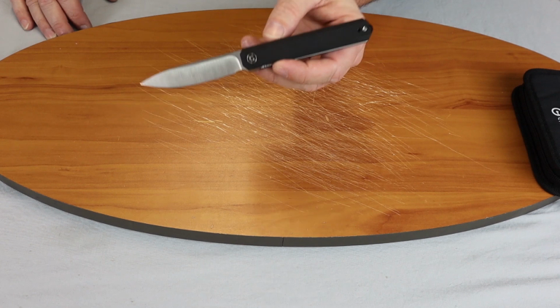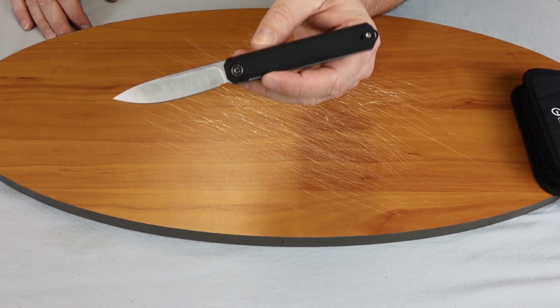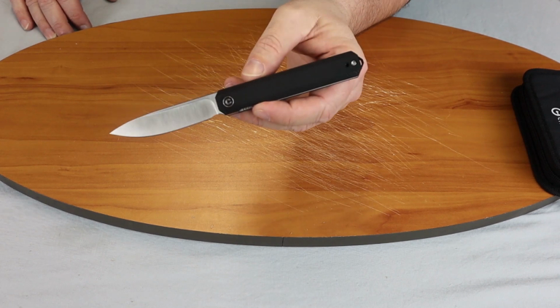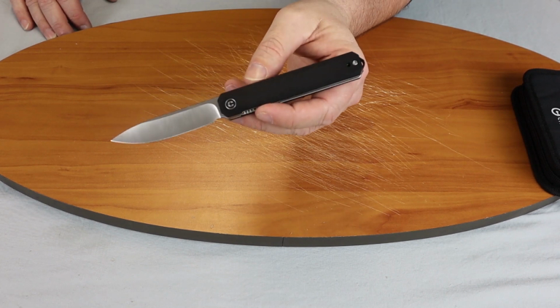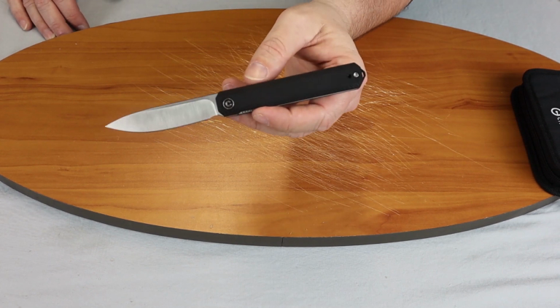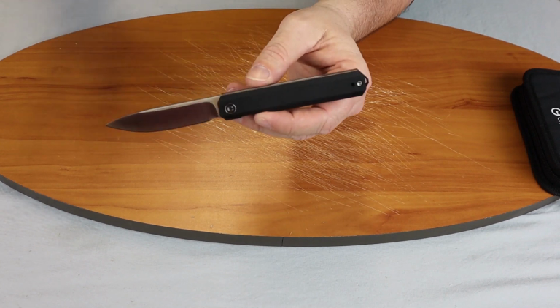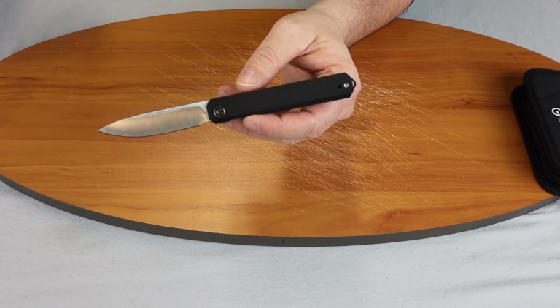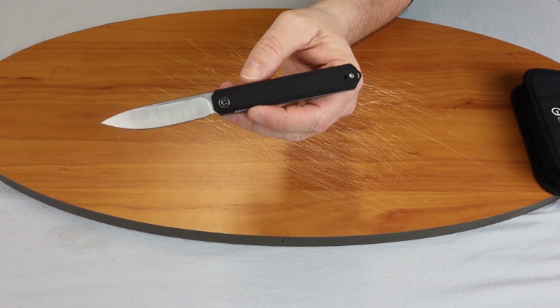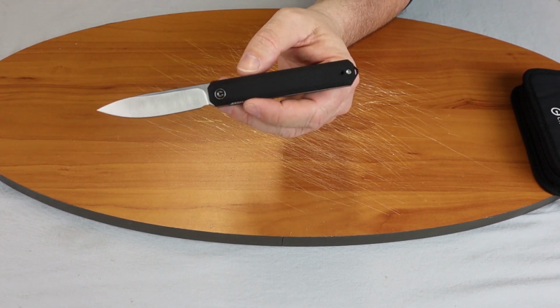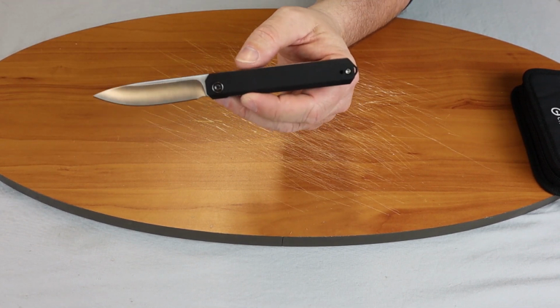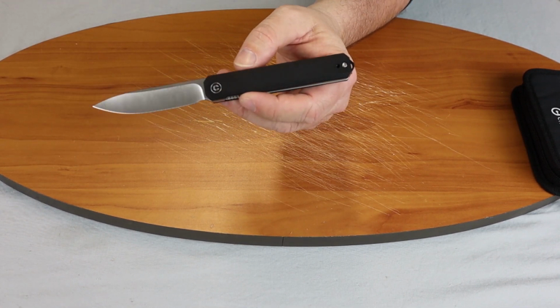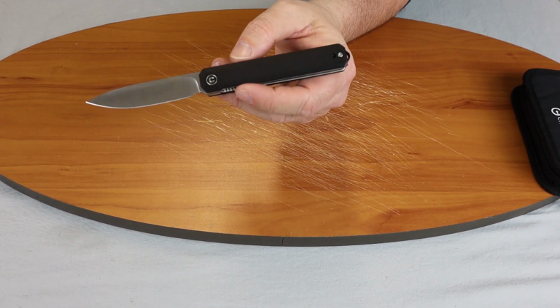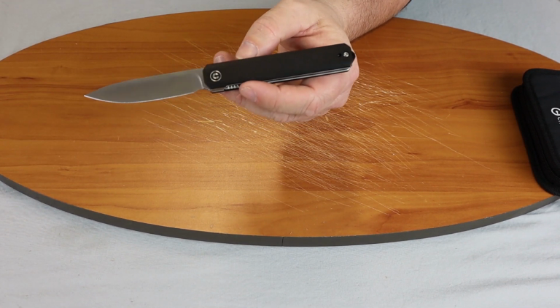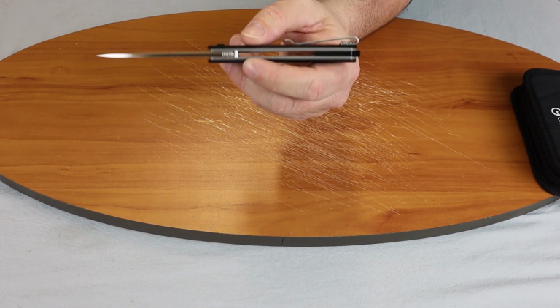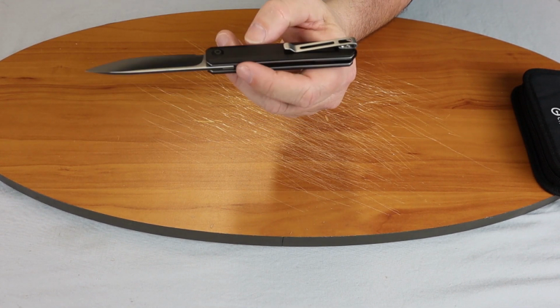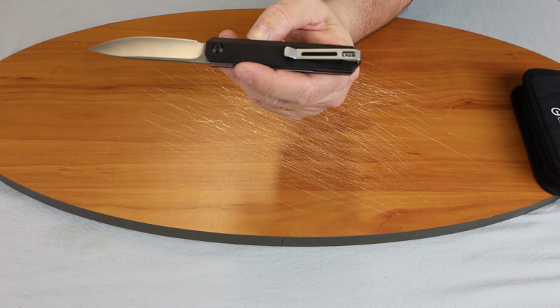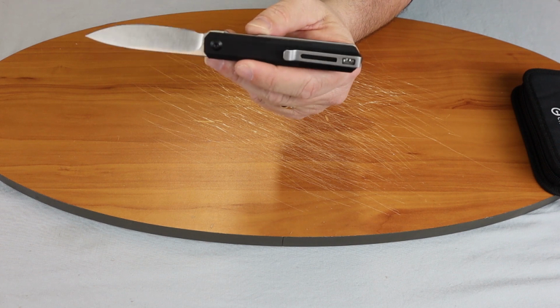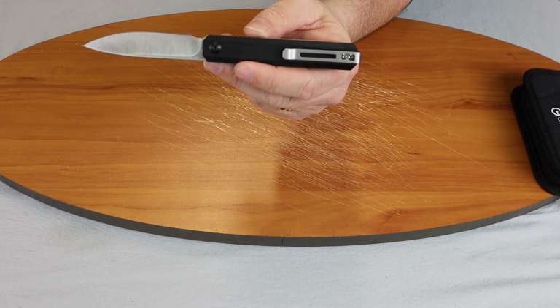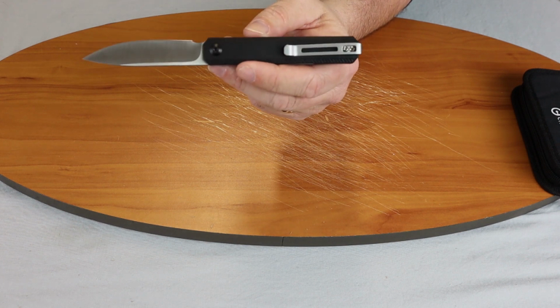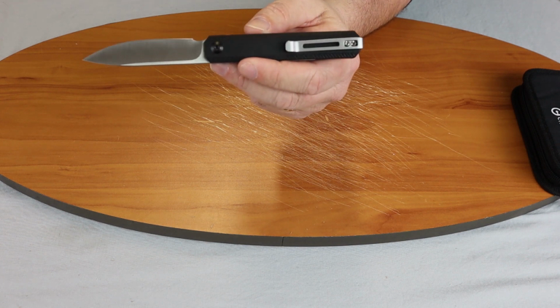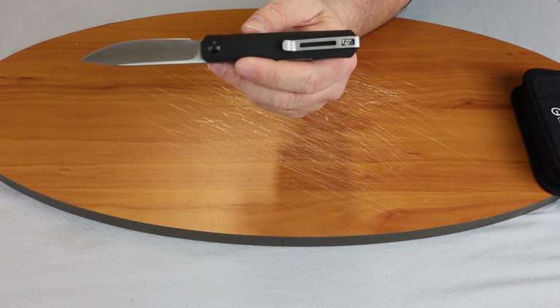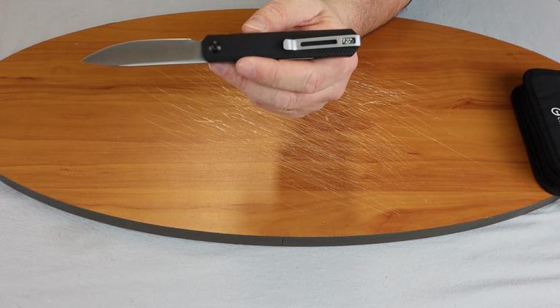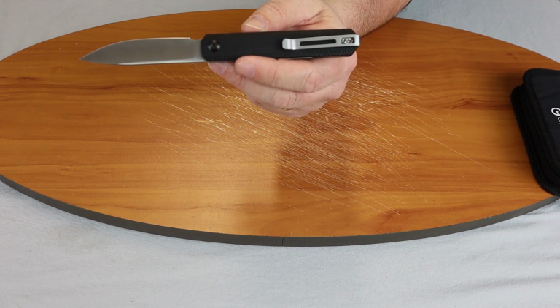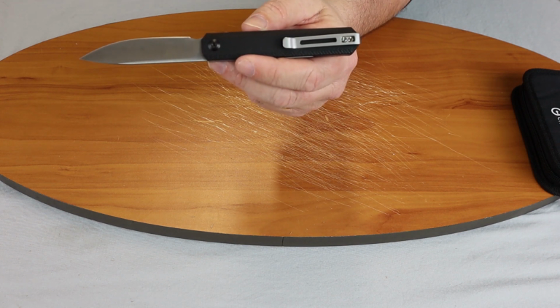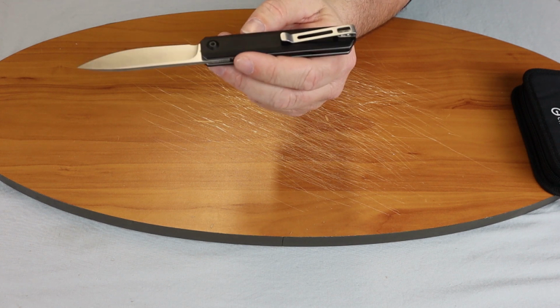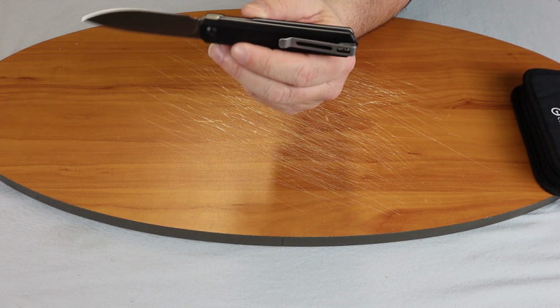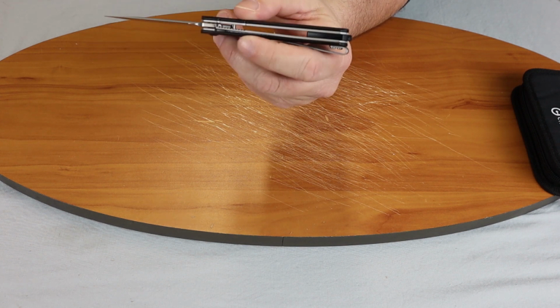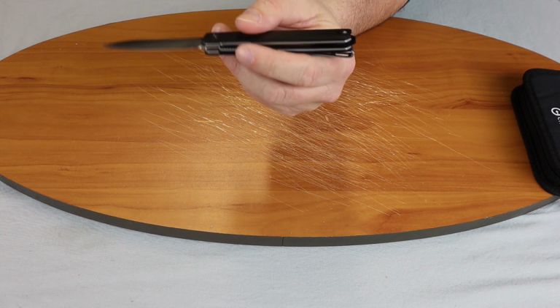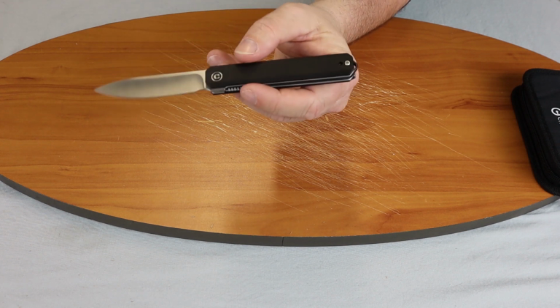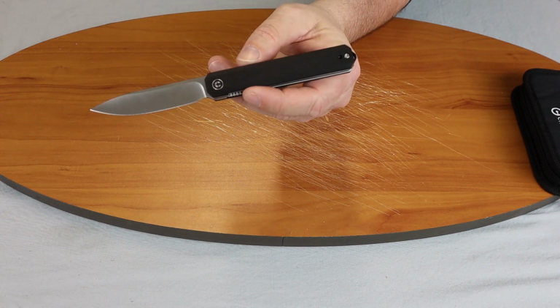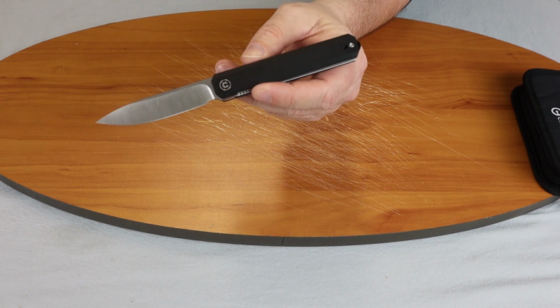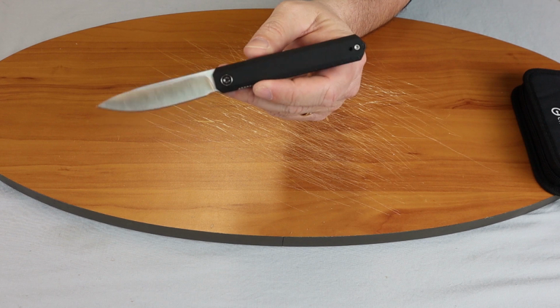It comes in several different colors: black, blue, gray, and I think one more. I can't remember — maybe not.